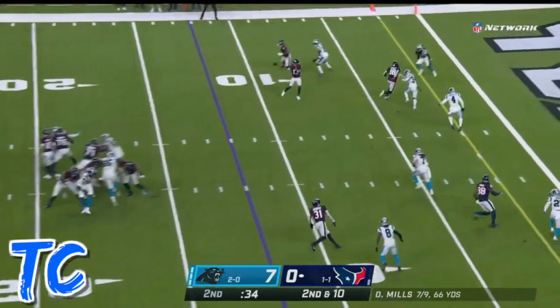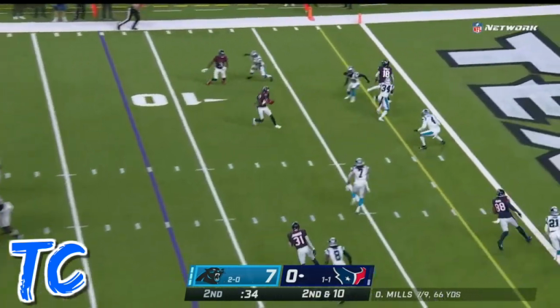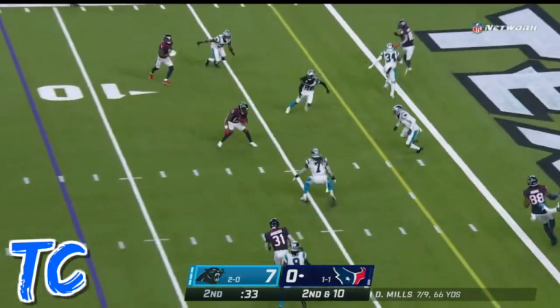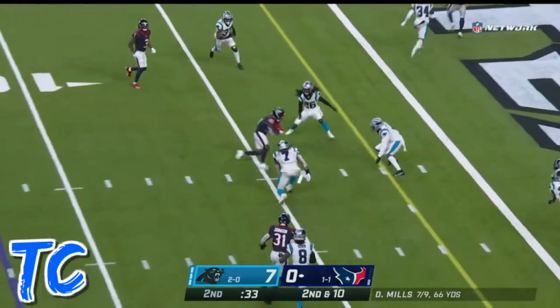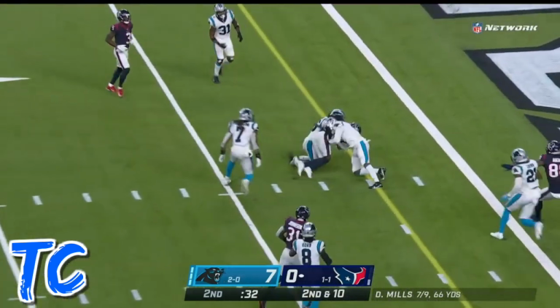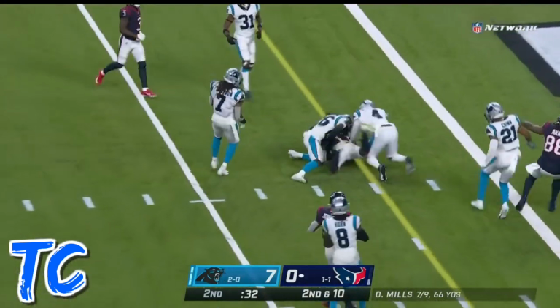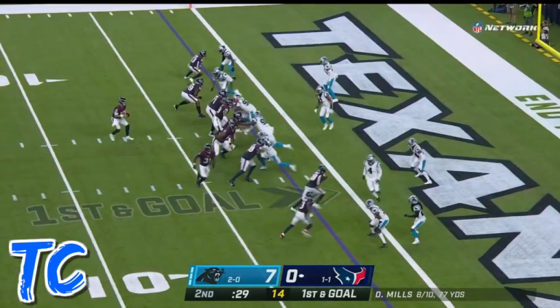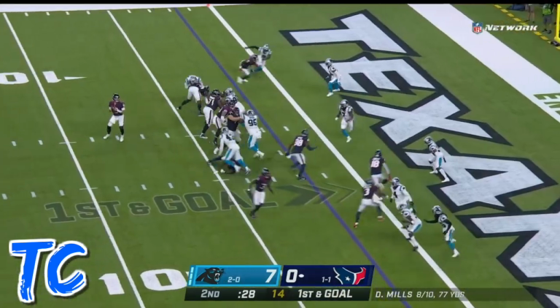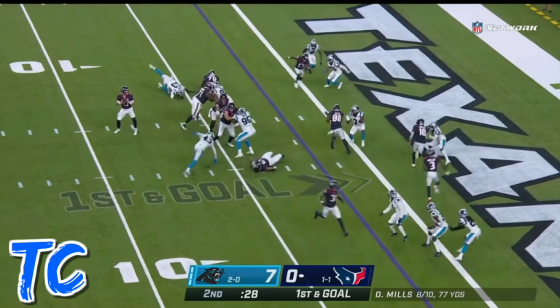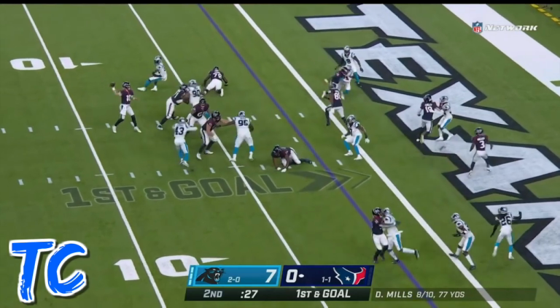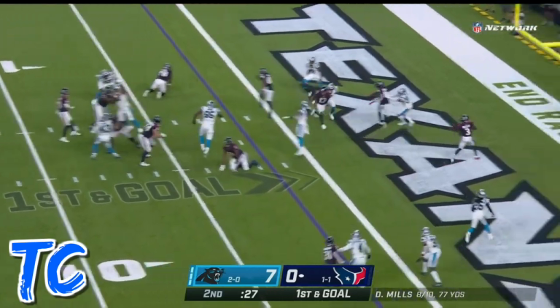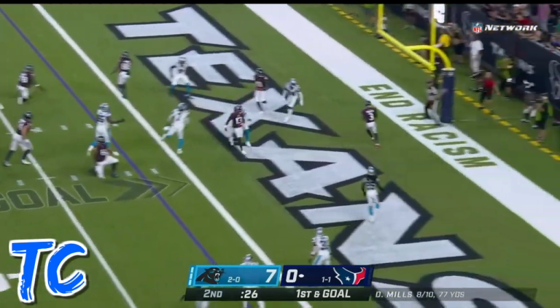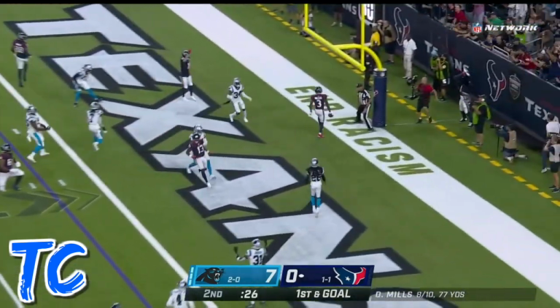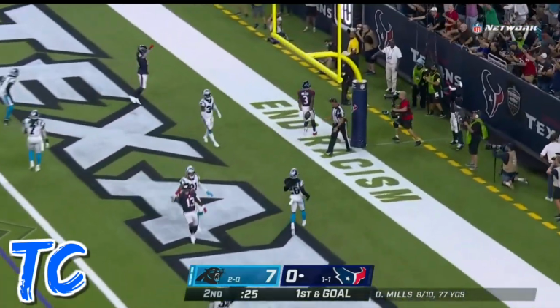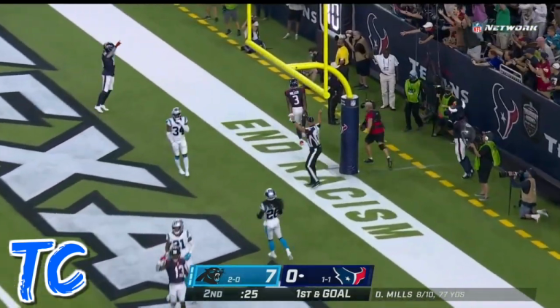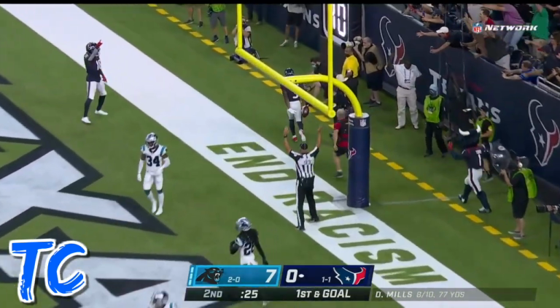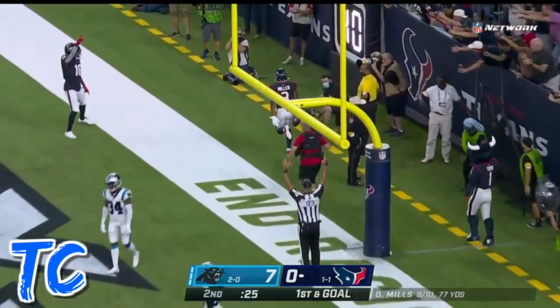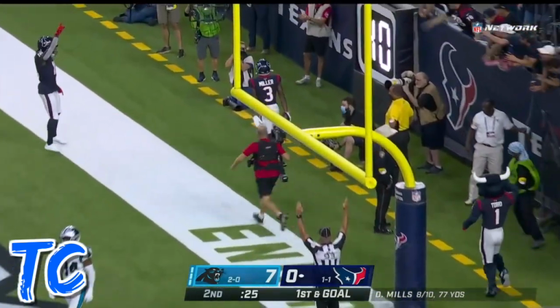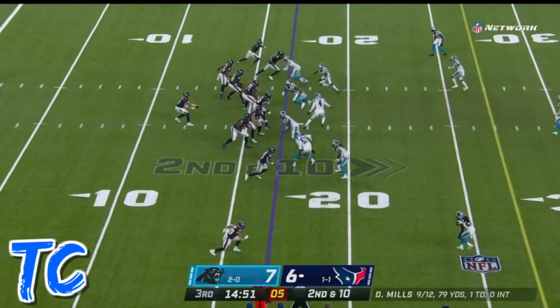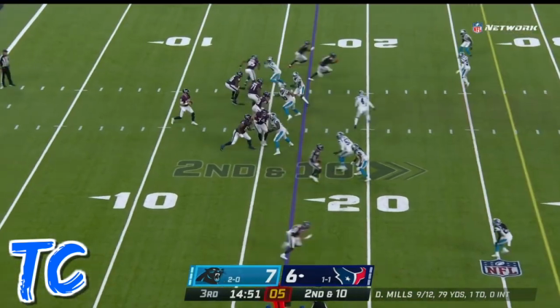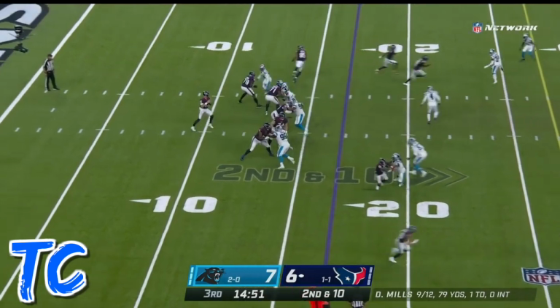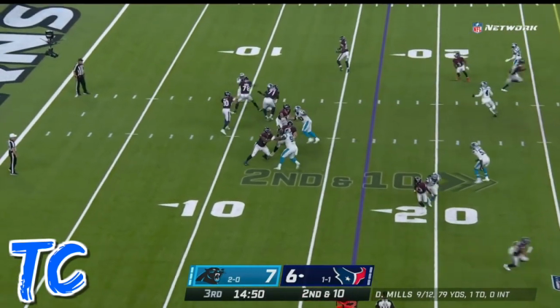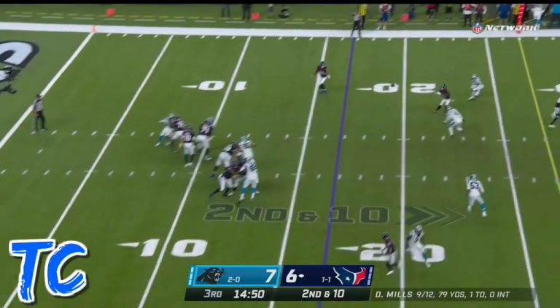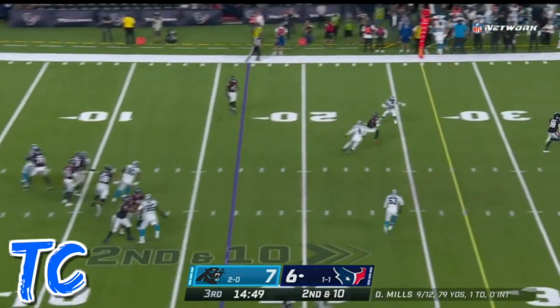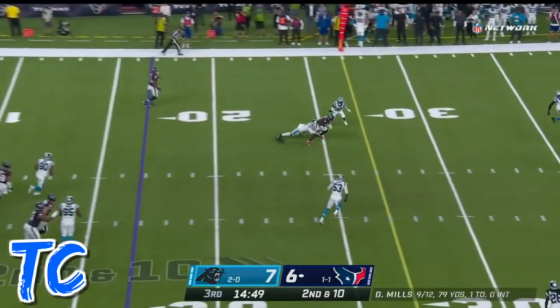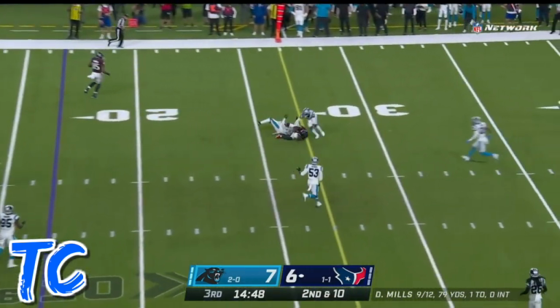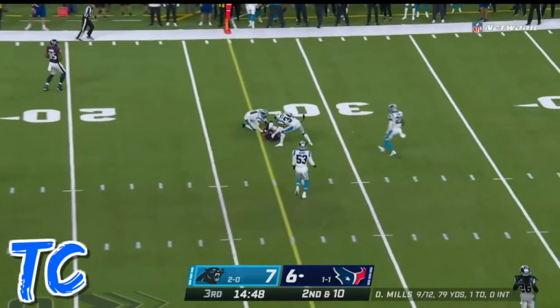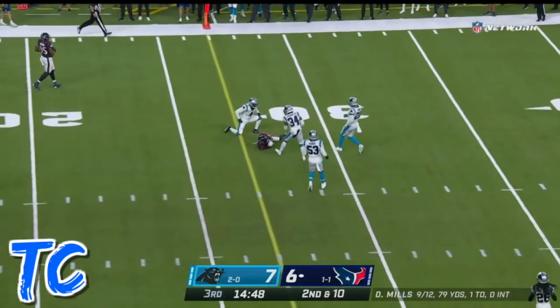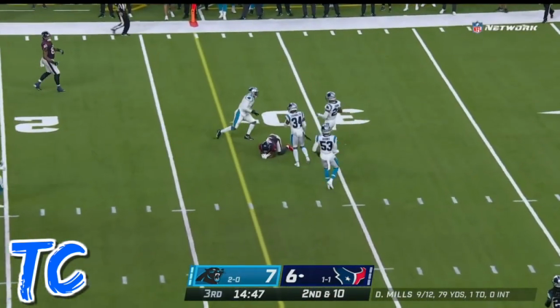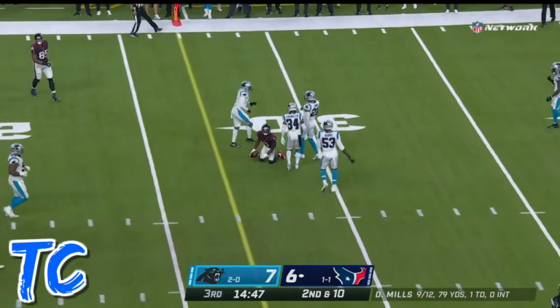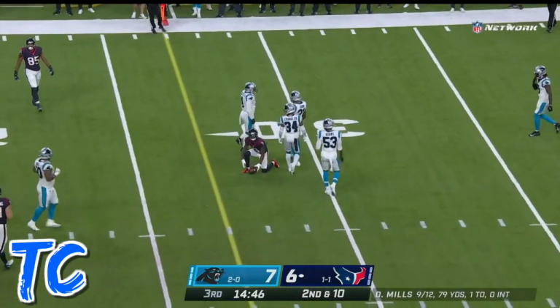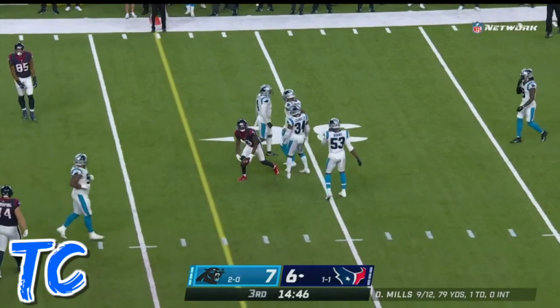Quick throw to Cooks. Mills throws, pass caught — touchdown, Miller. Backs off of your receivers. Here they come again — quick throw. Pass is caught and we'll see where they mark.